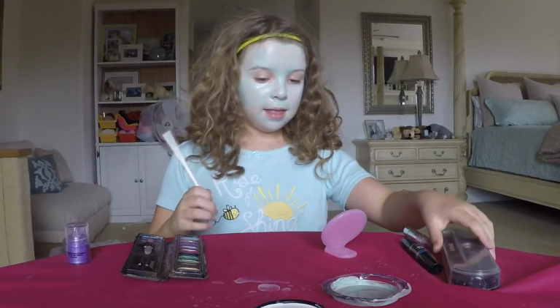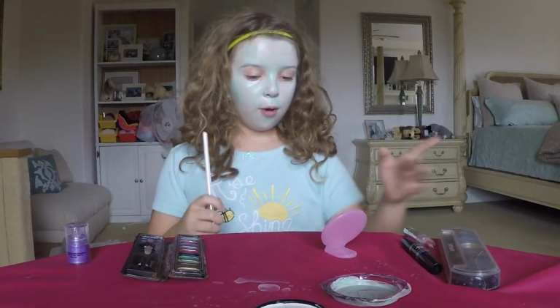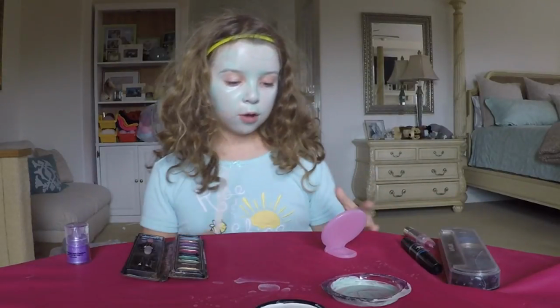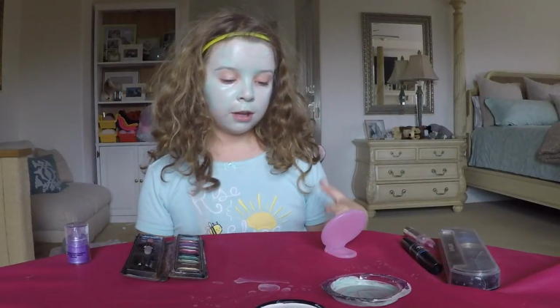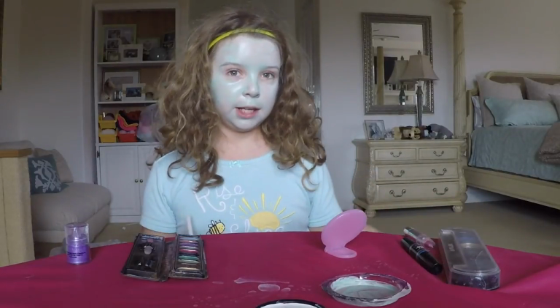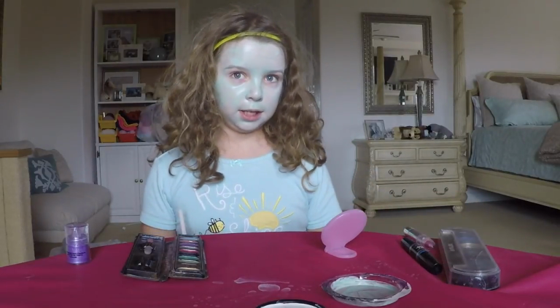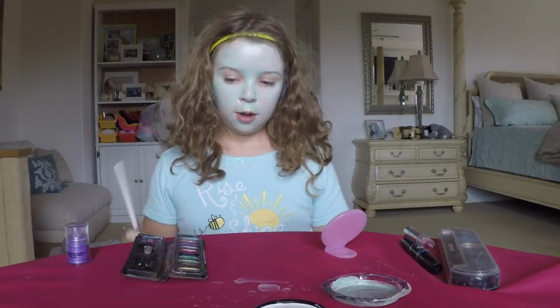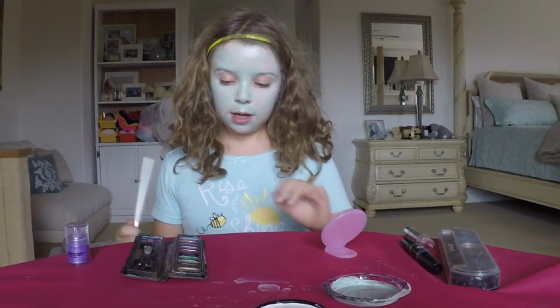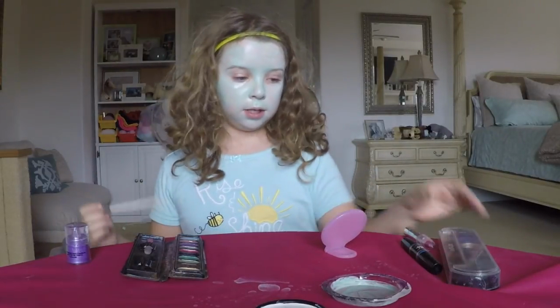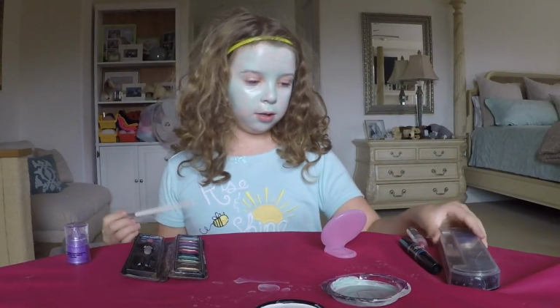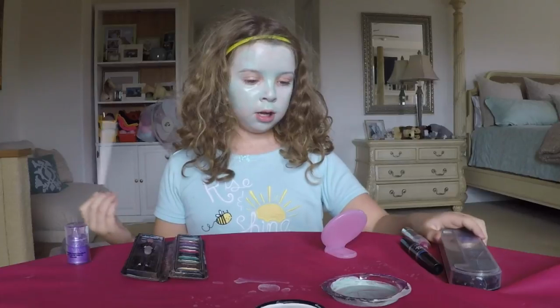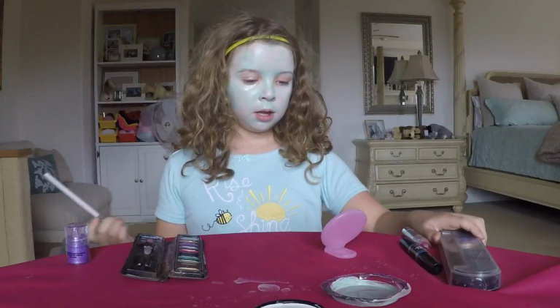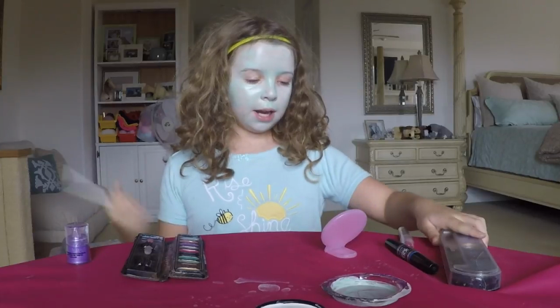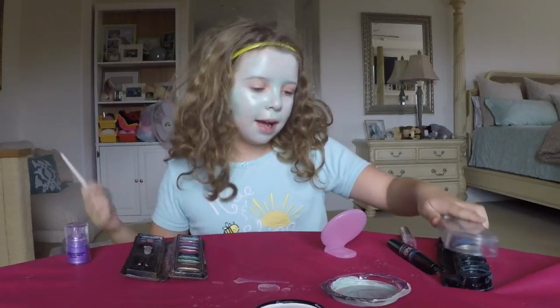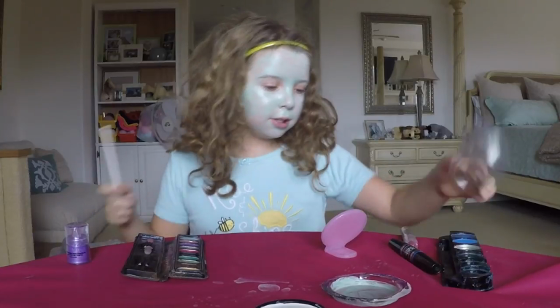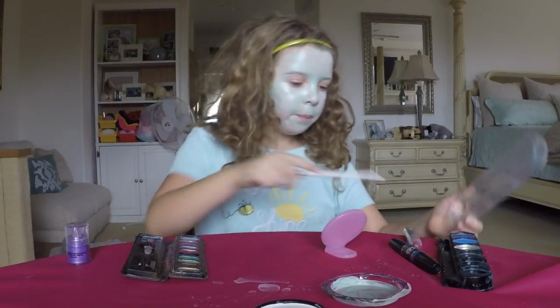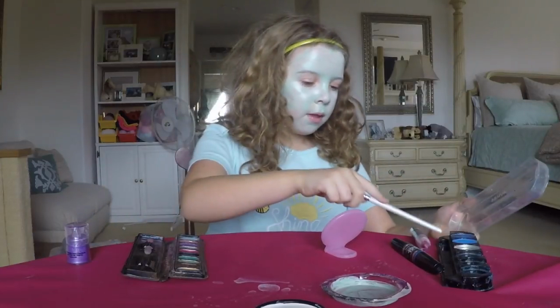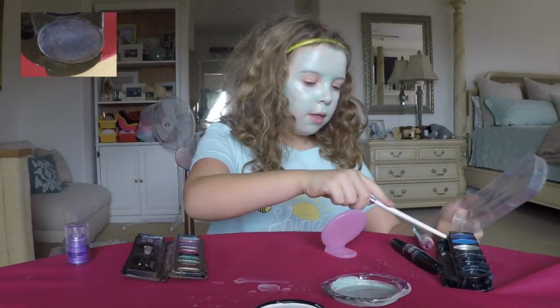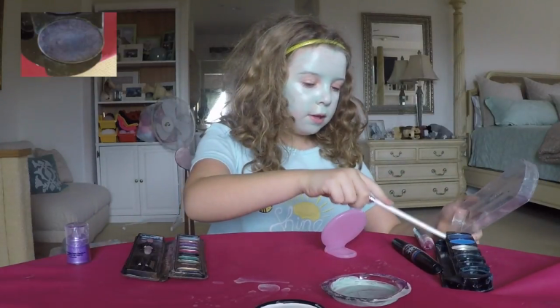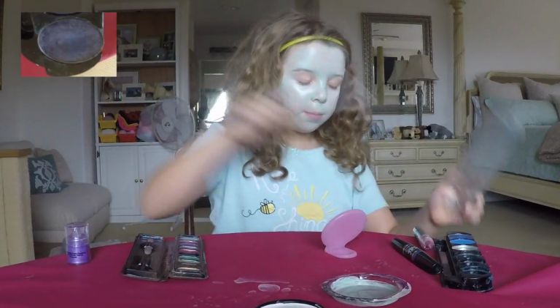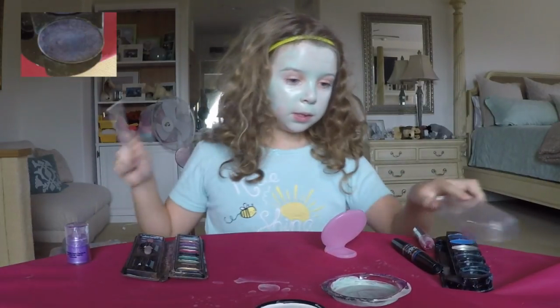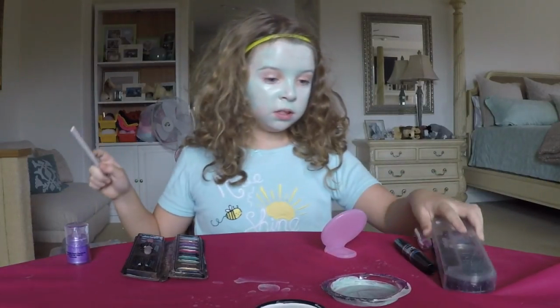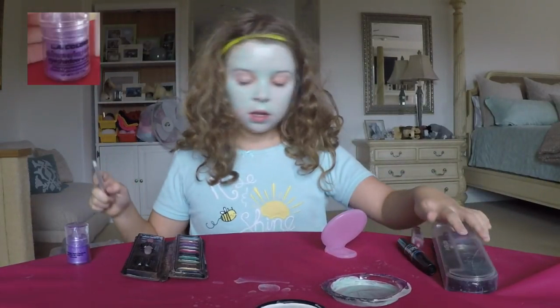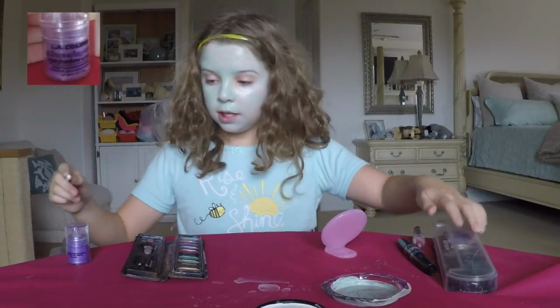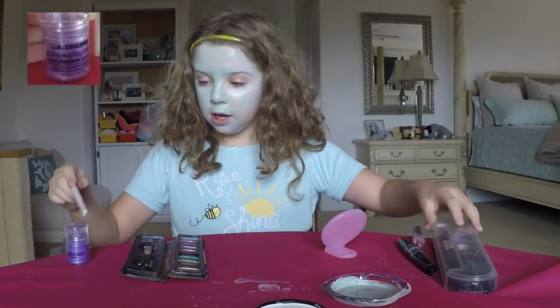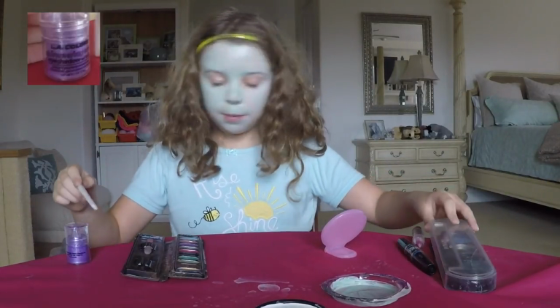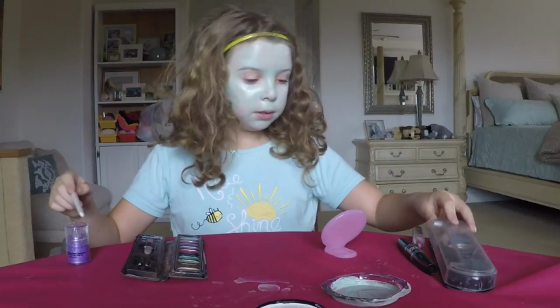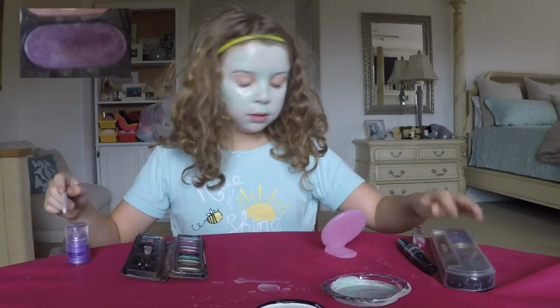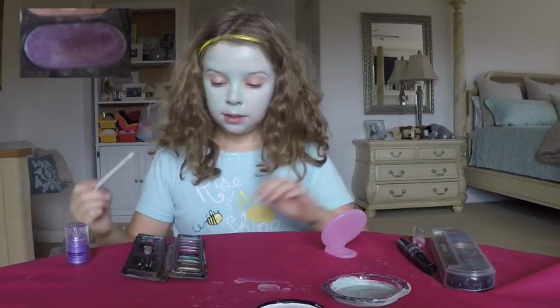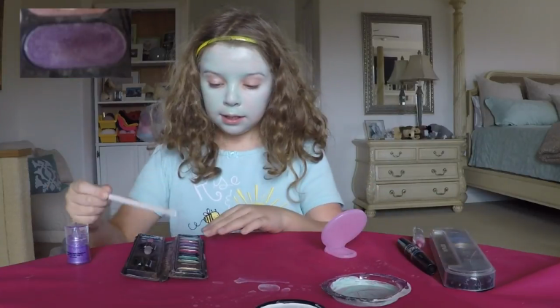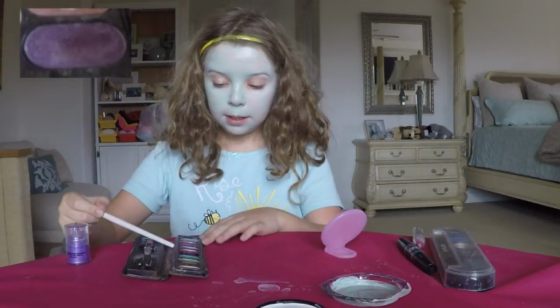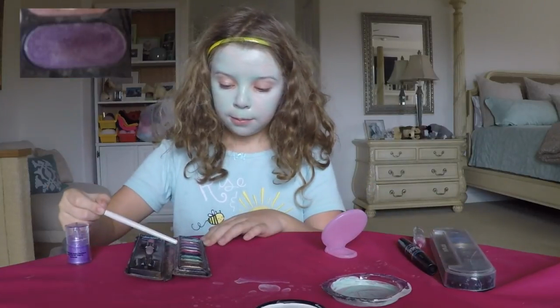Now, after the face paint is done, we're going to use two, three colors: this dark purple, this glittery purple, and this light purple.